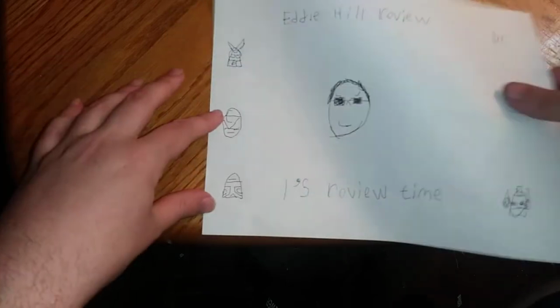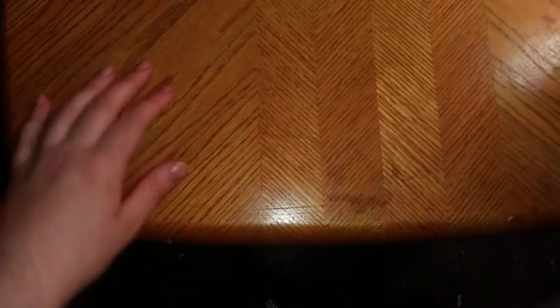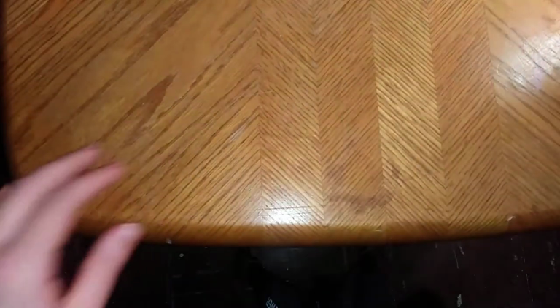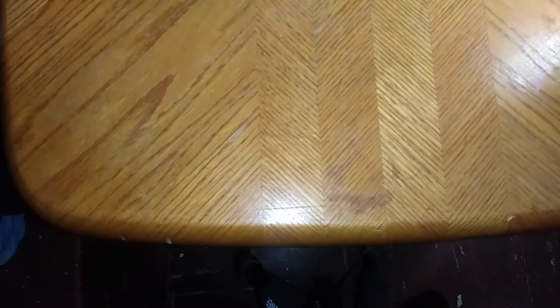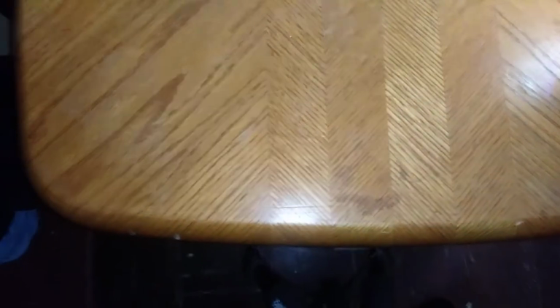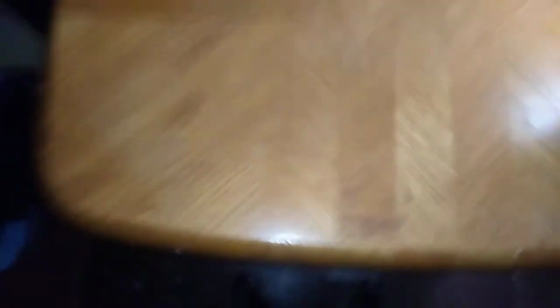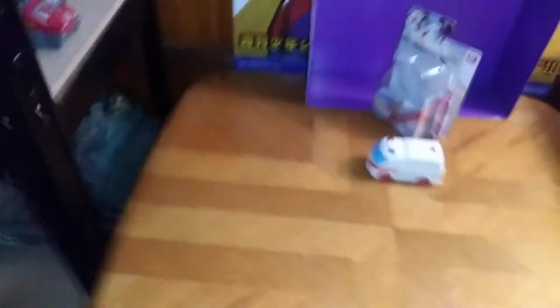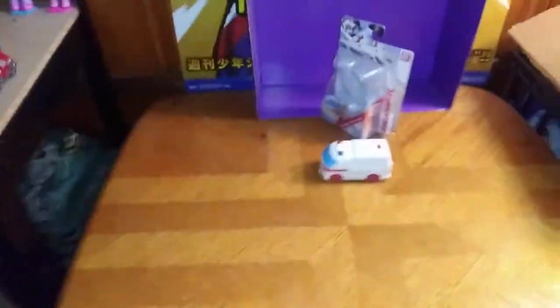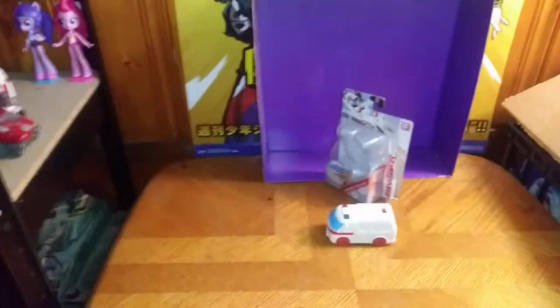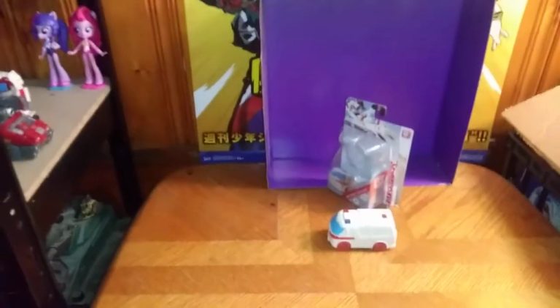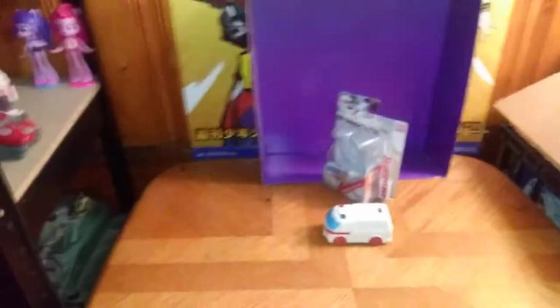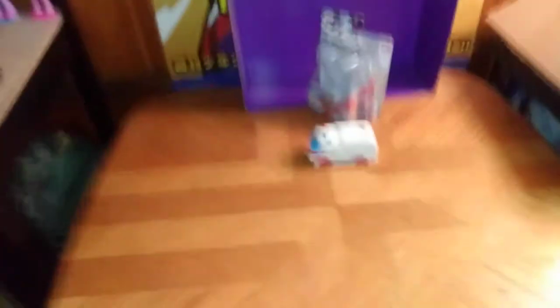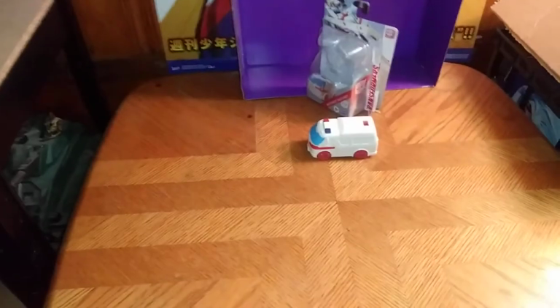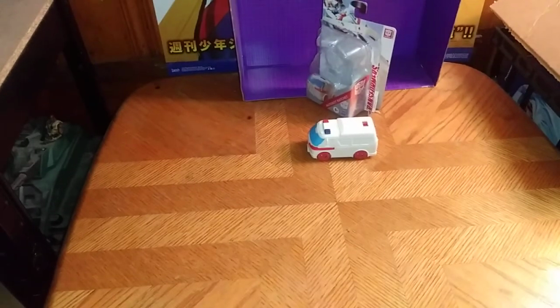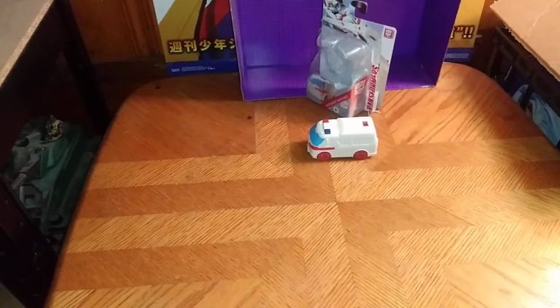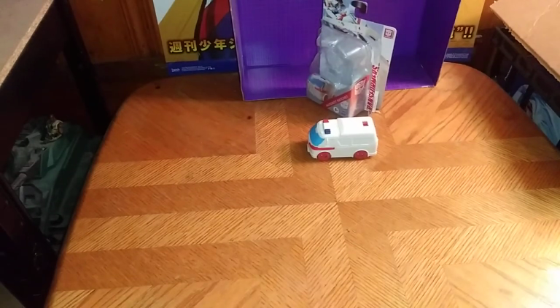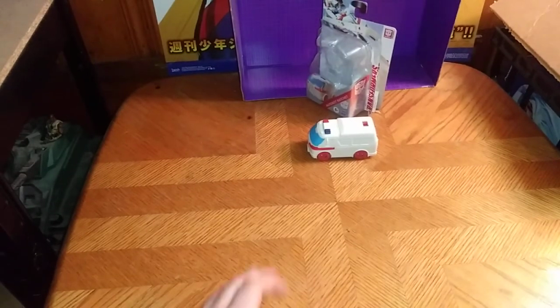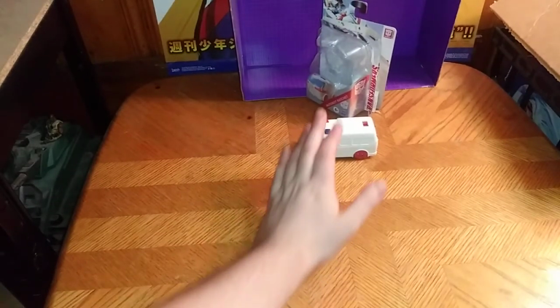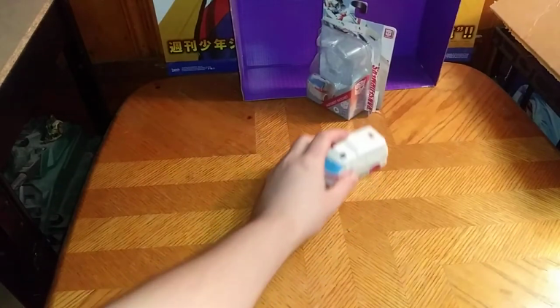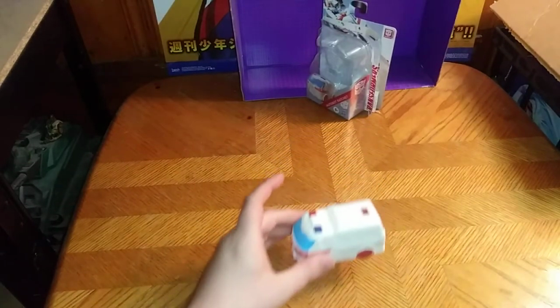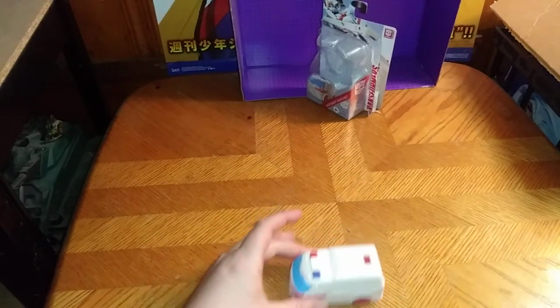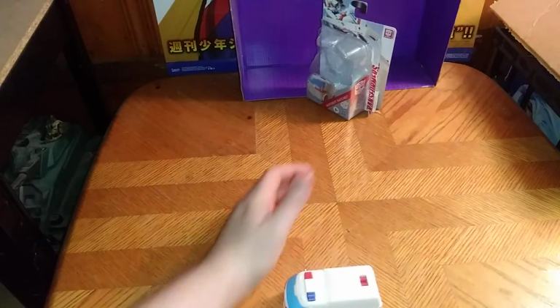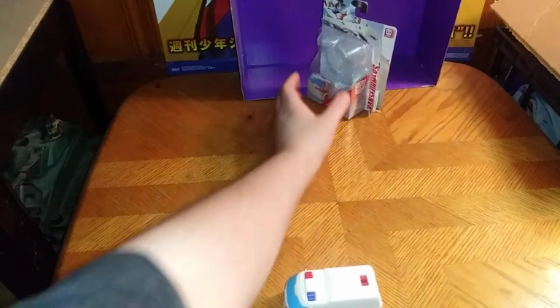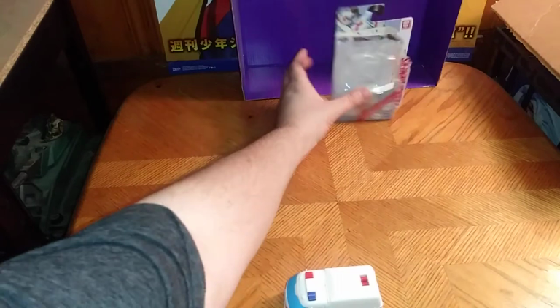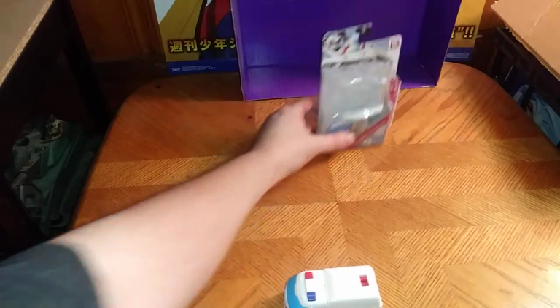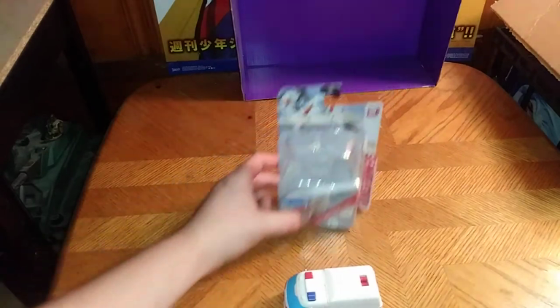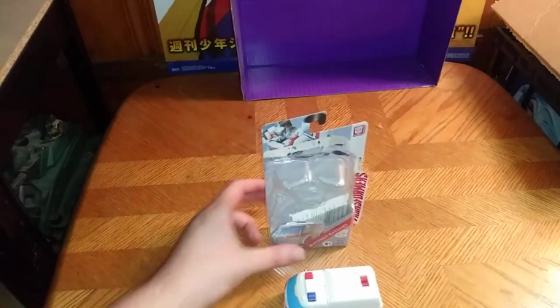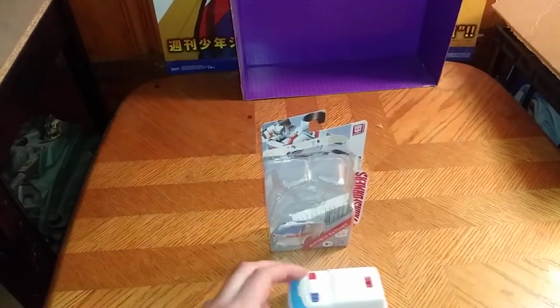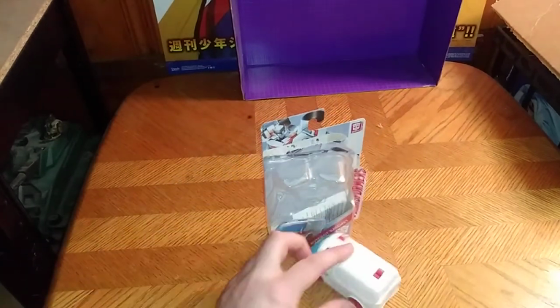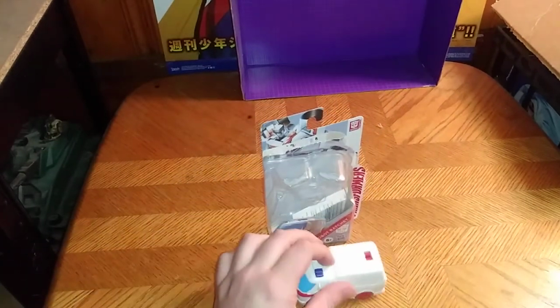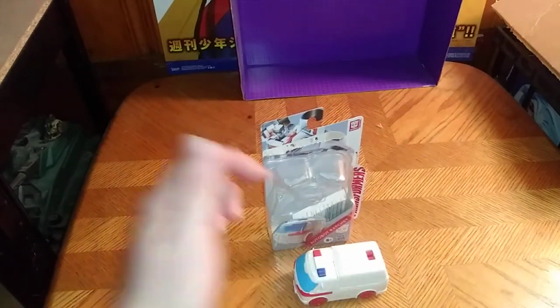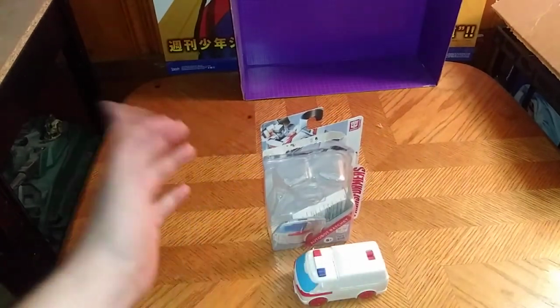And now it's time for another review, people! Today we have Transformers Authentics Bravo Ratchet.